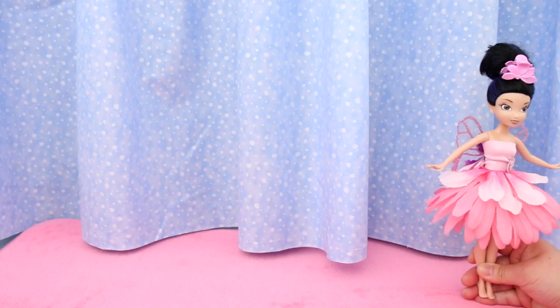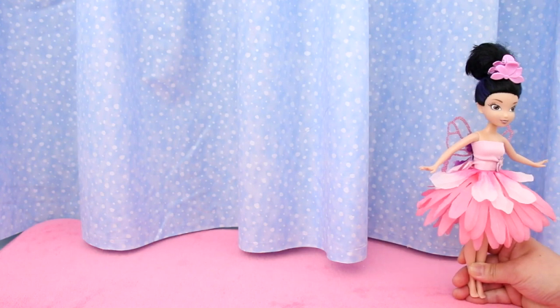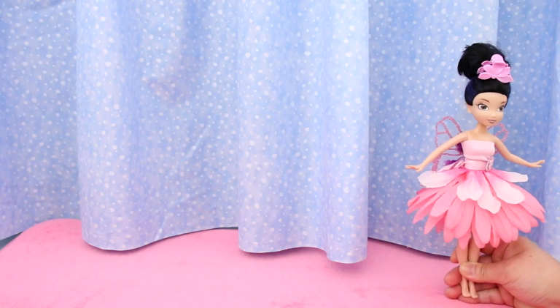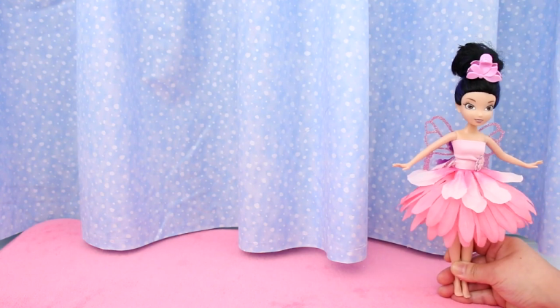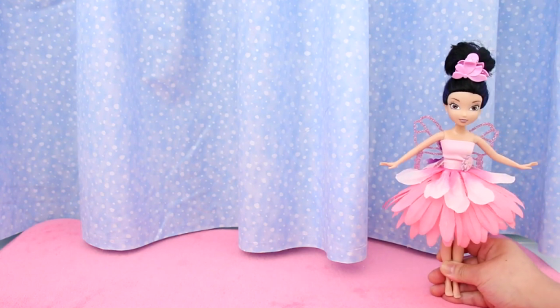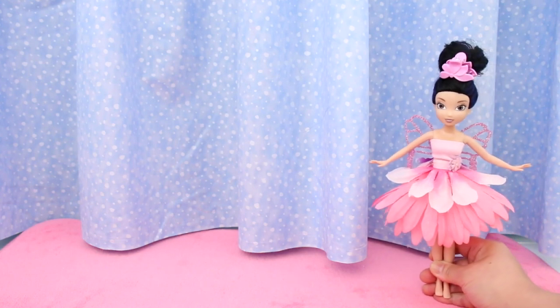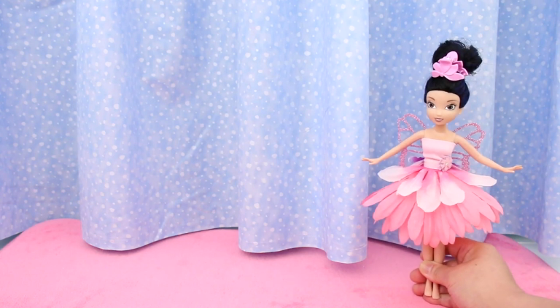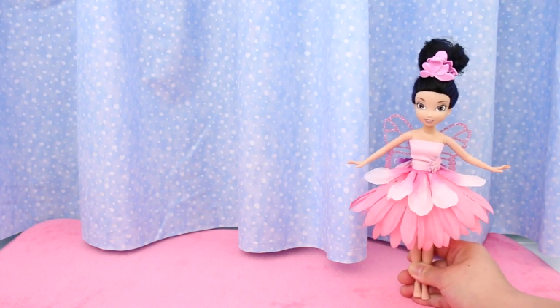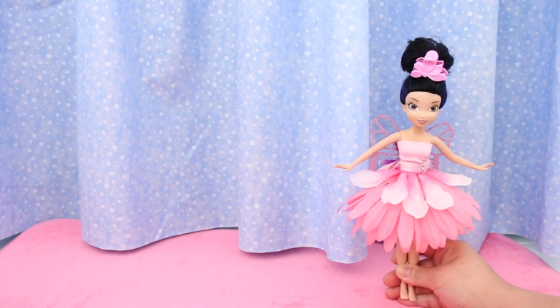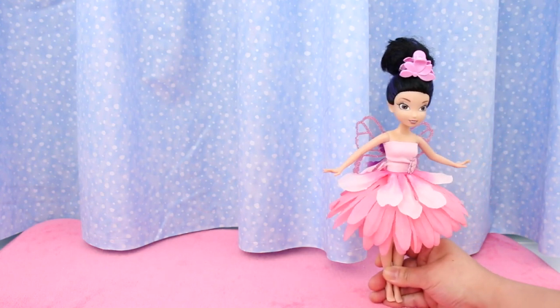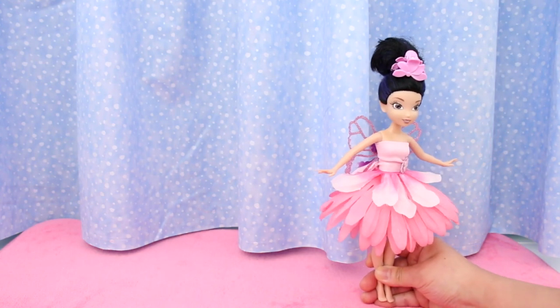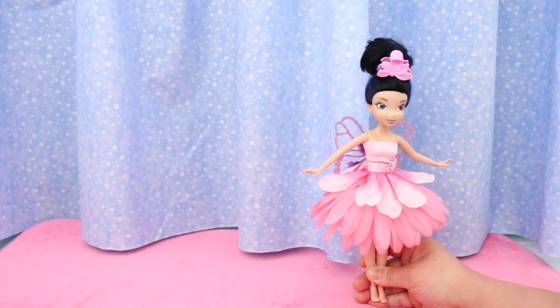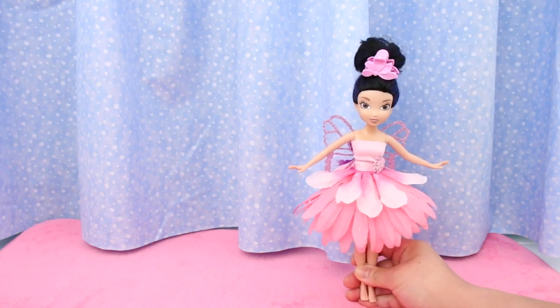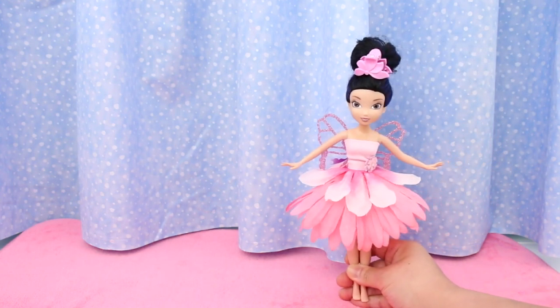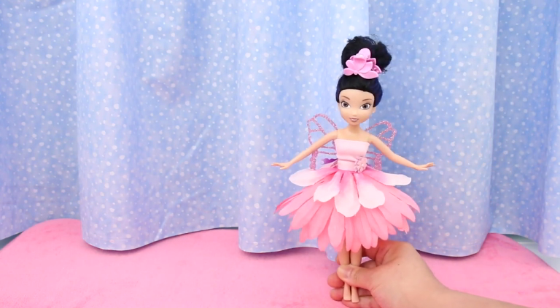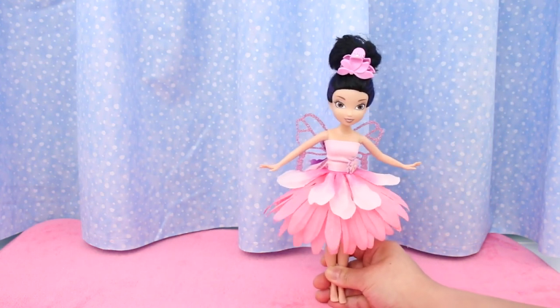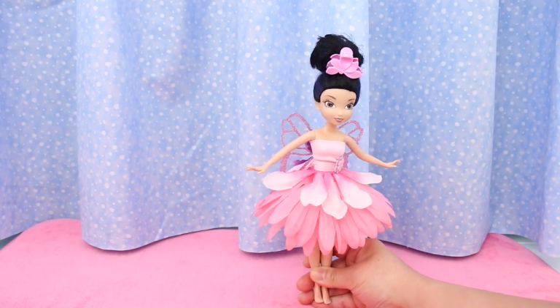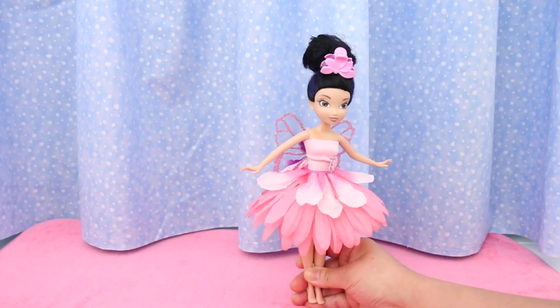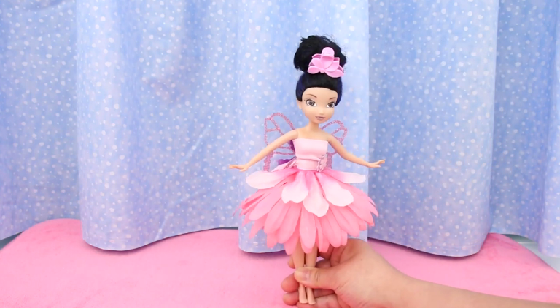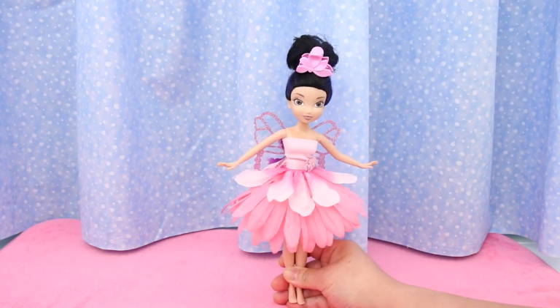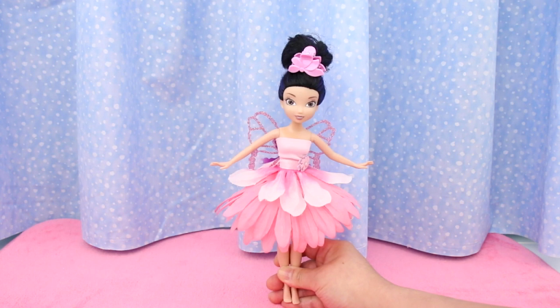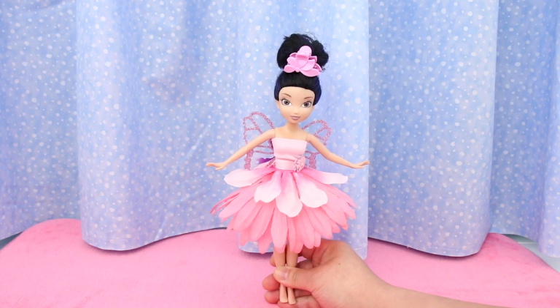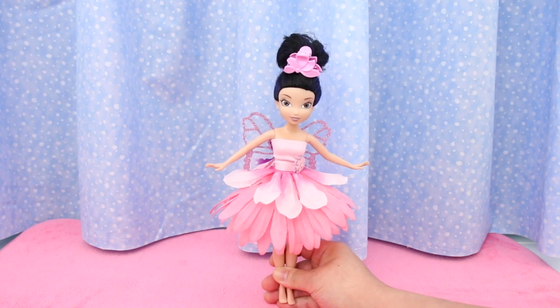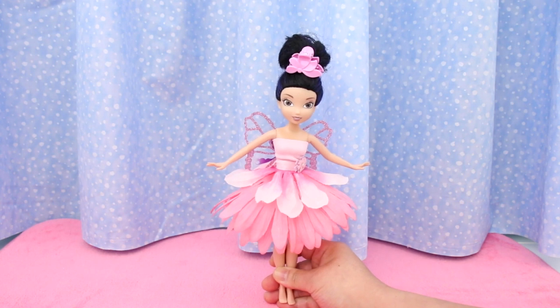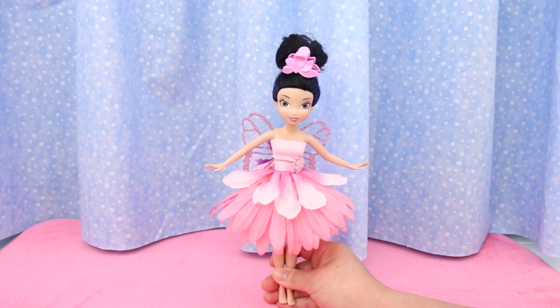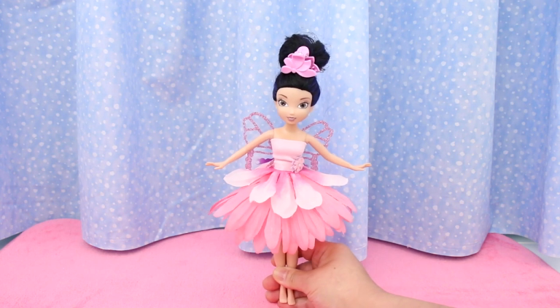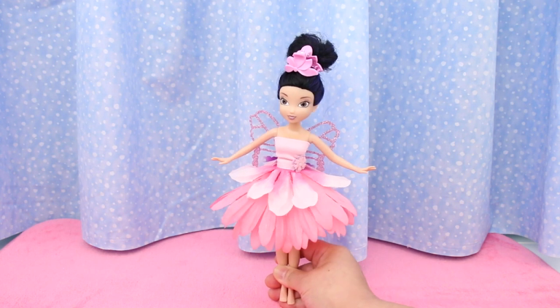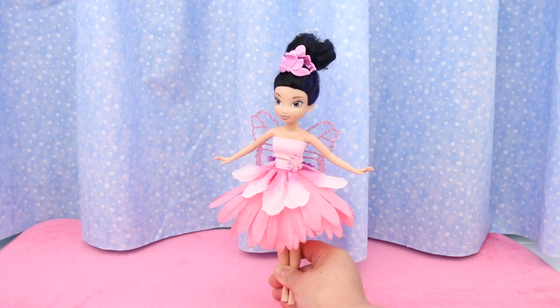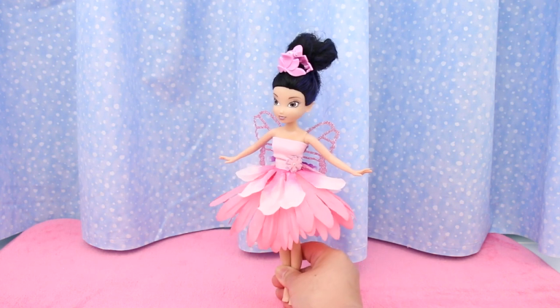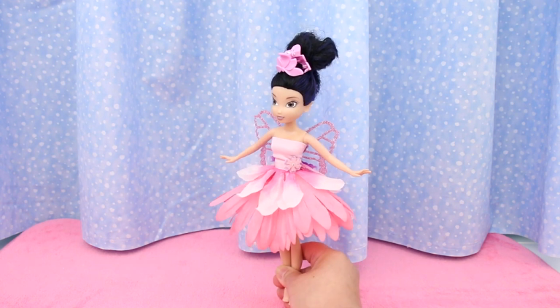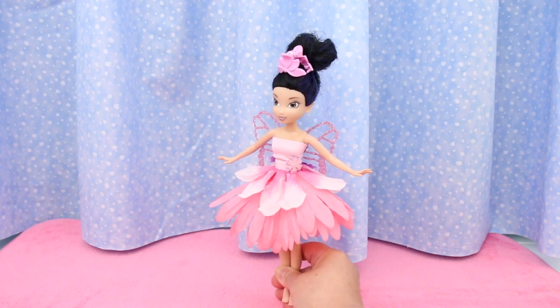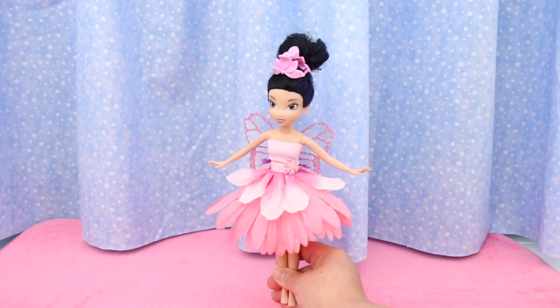In this fashion show, the Disney fairies model their new flower dresses, and they're so beautiful!